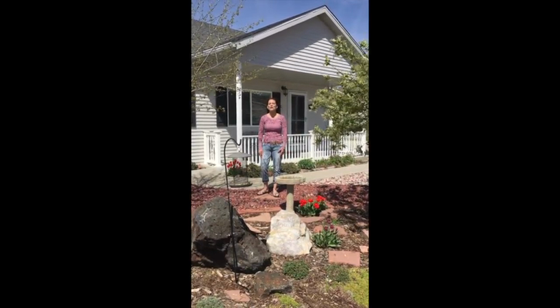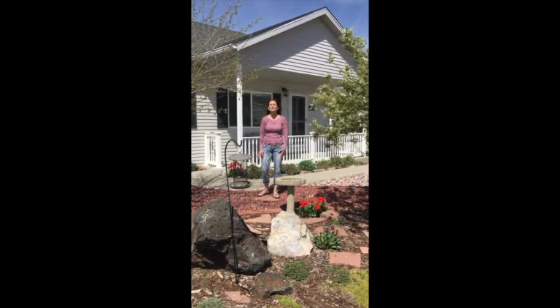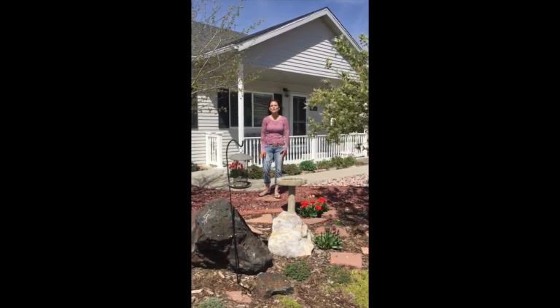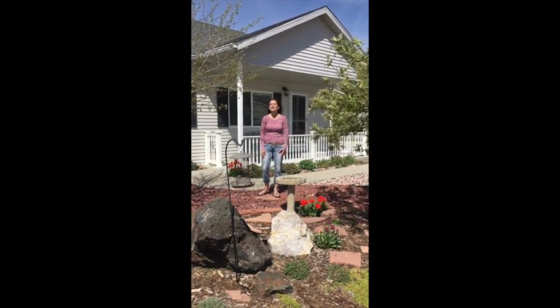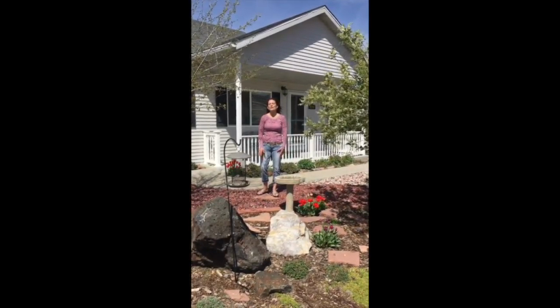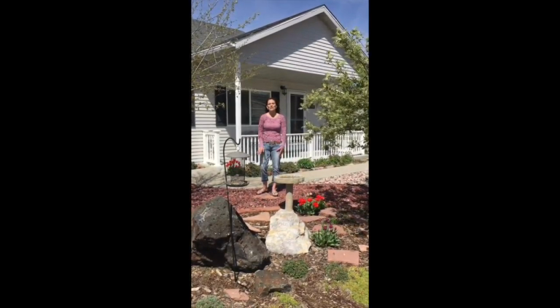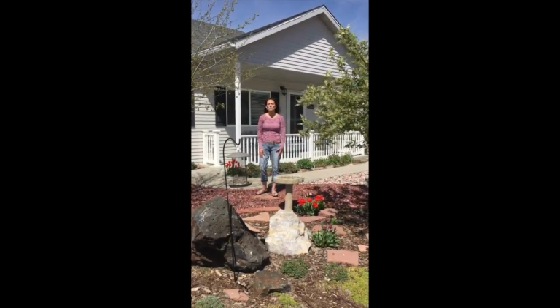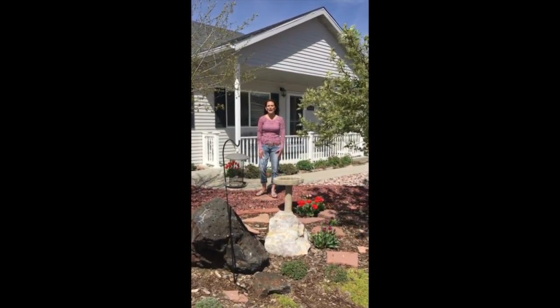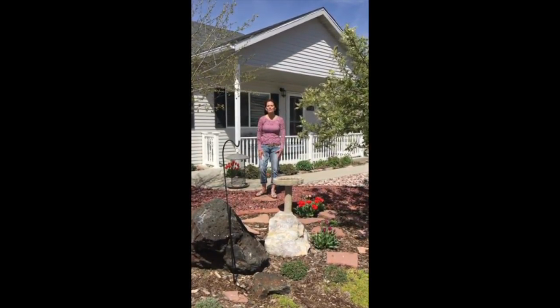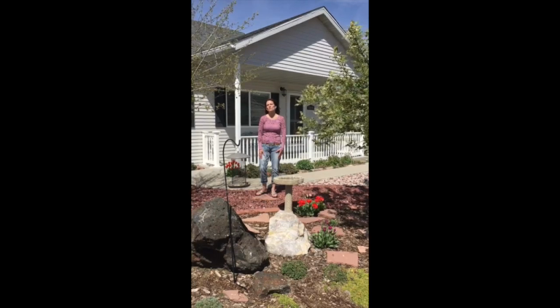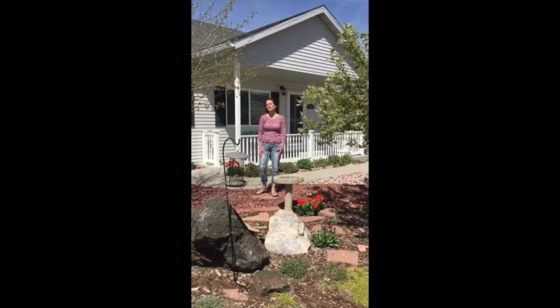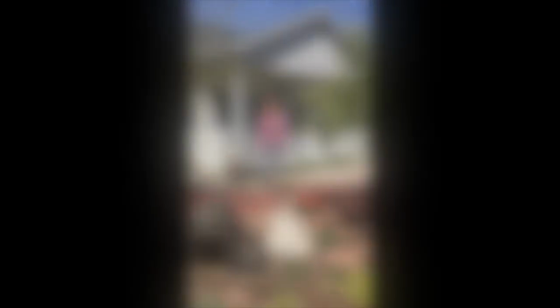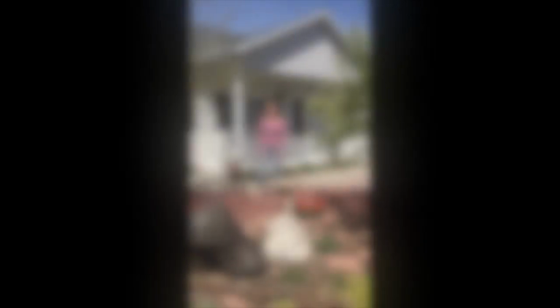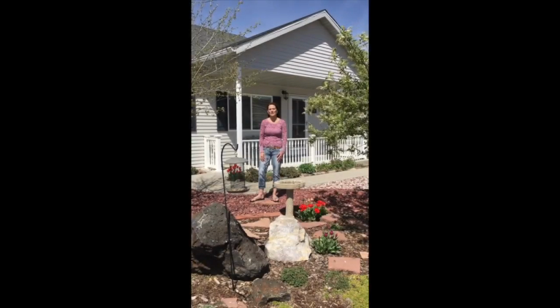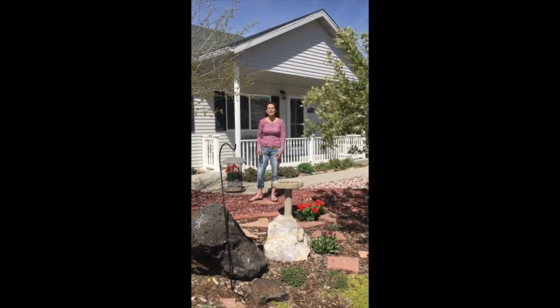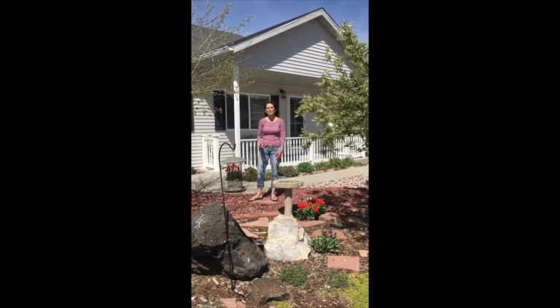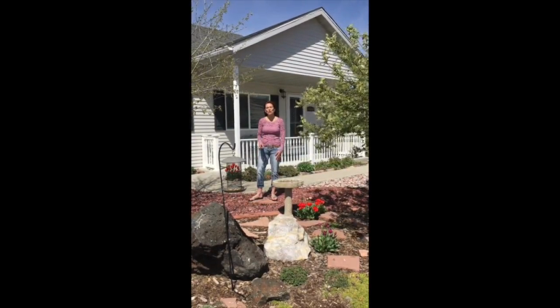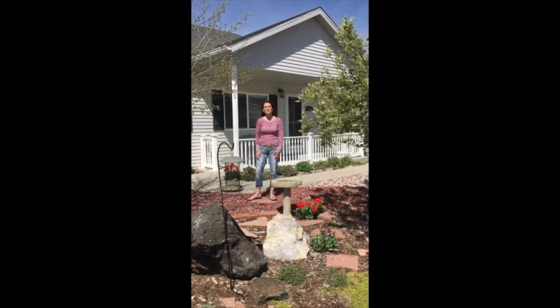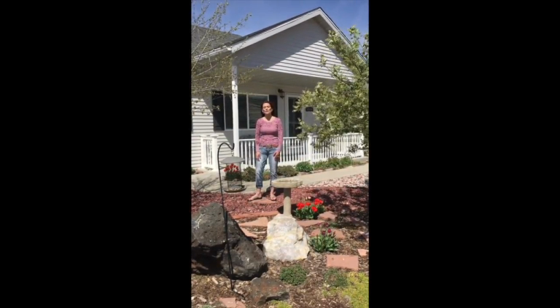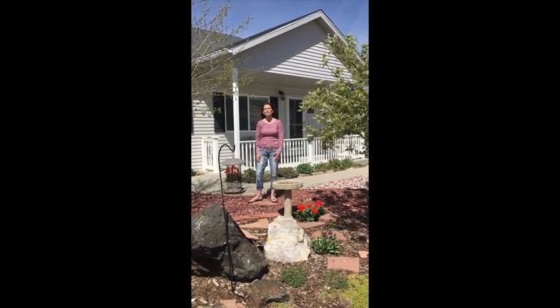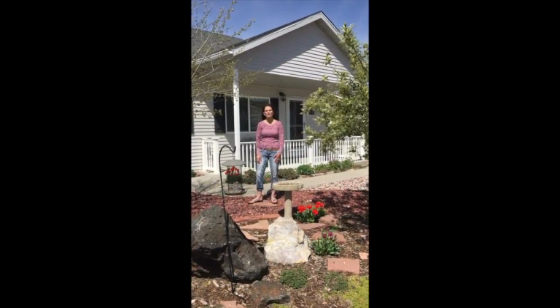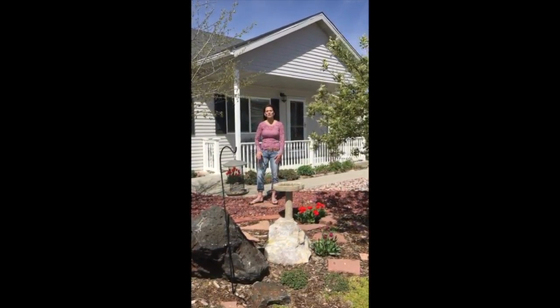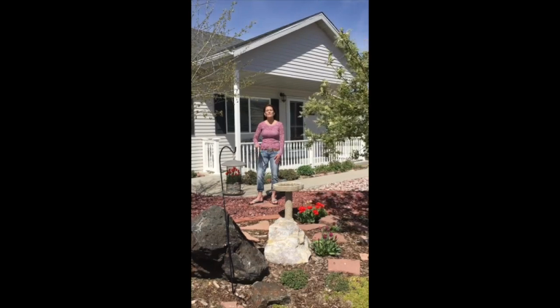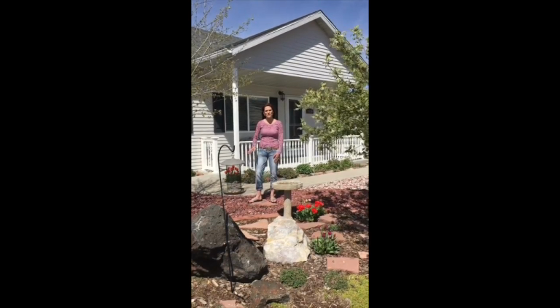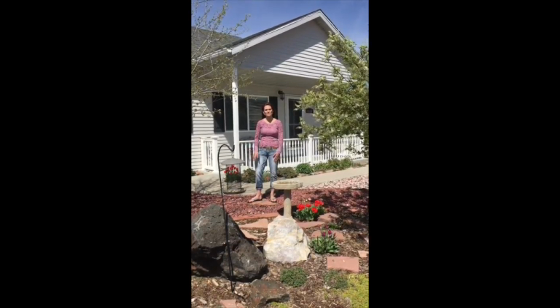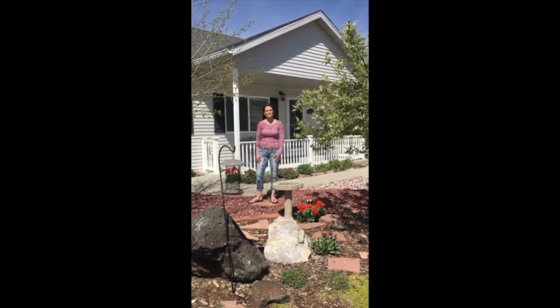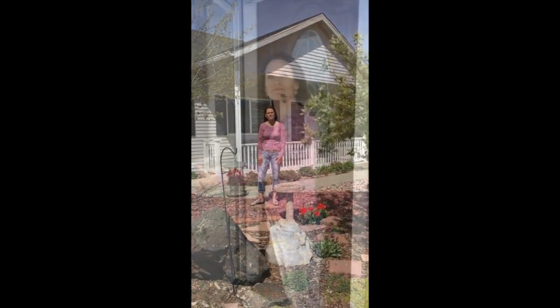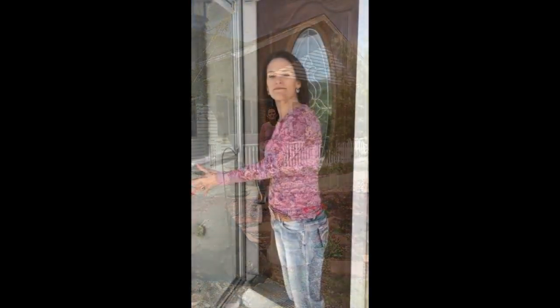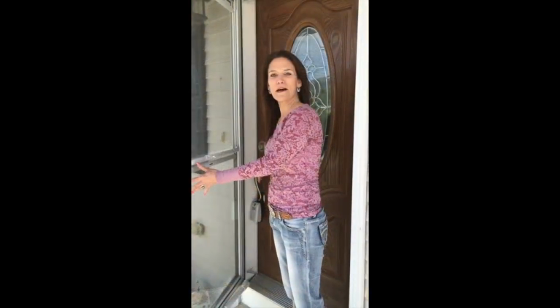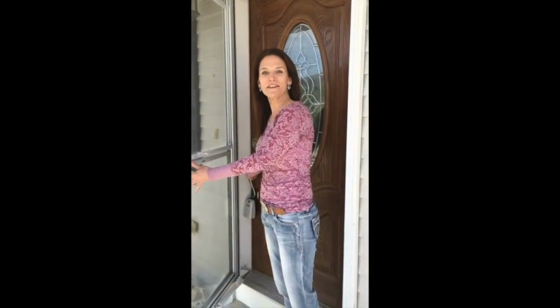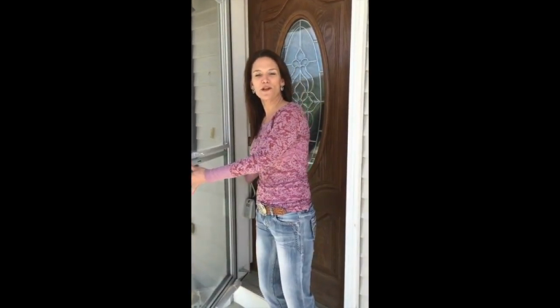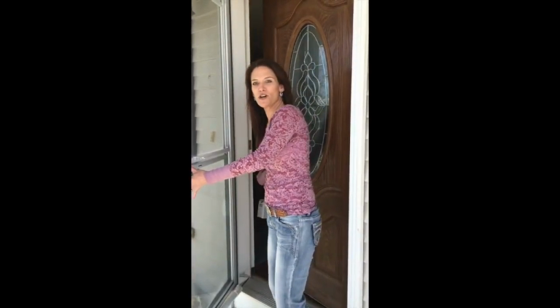I can't wait to show you this three-bedroom, two-bath, oversized garage. If you have been looking for one-level living, you have found it. Come on in this wonderful home.